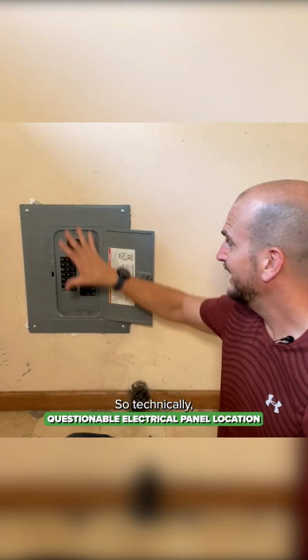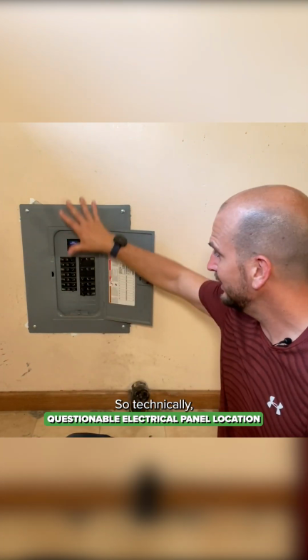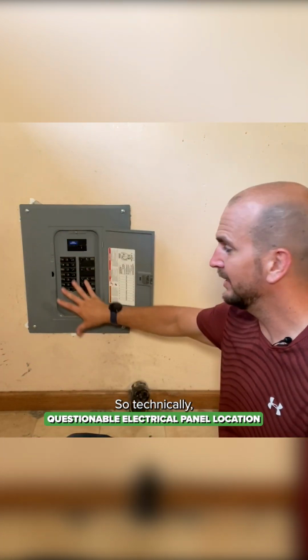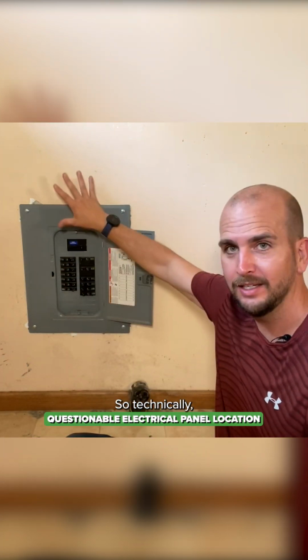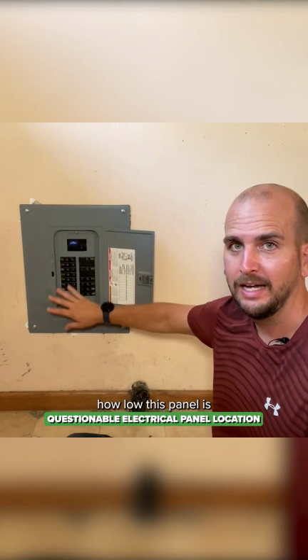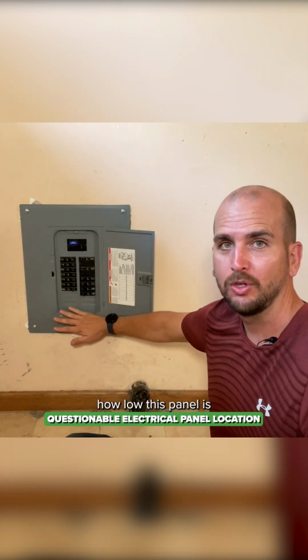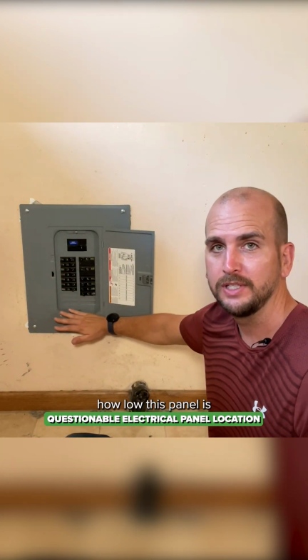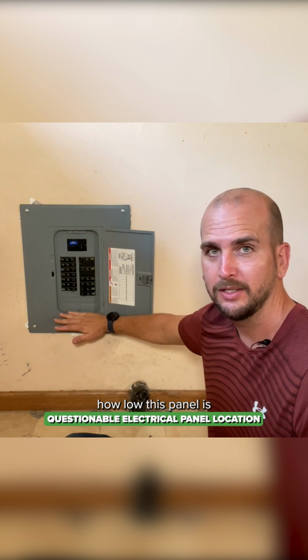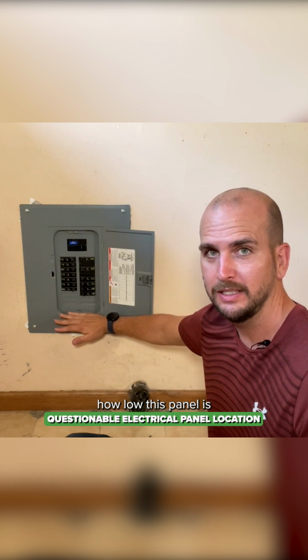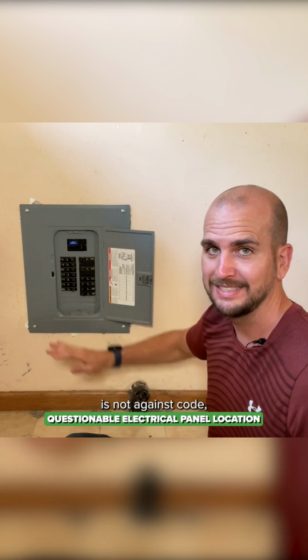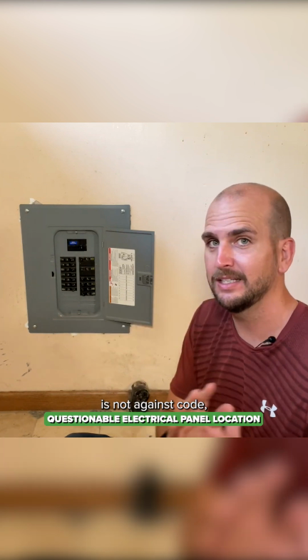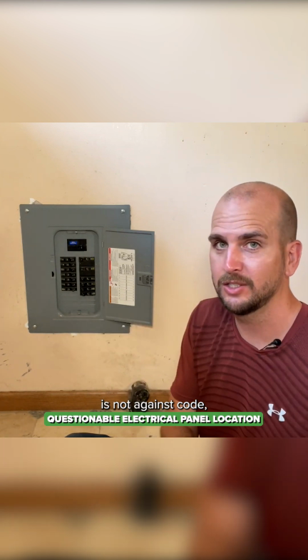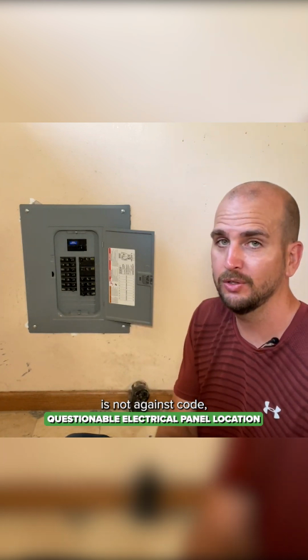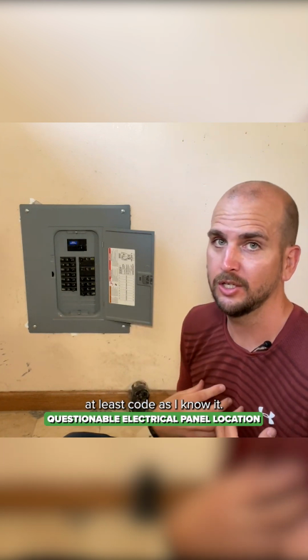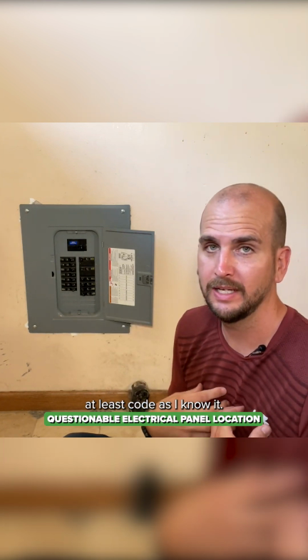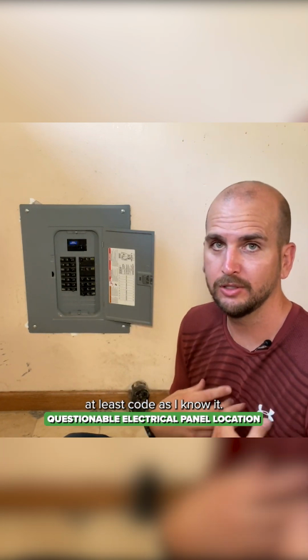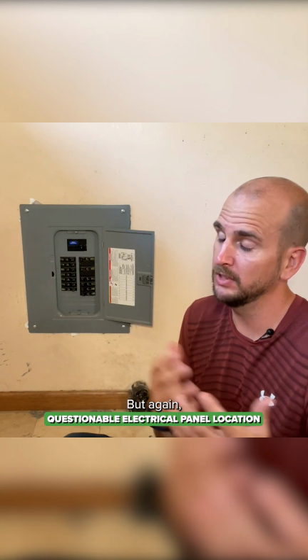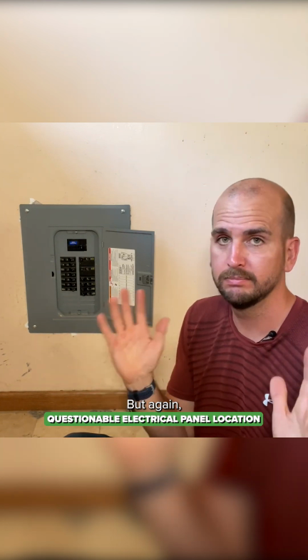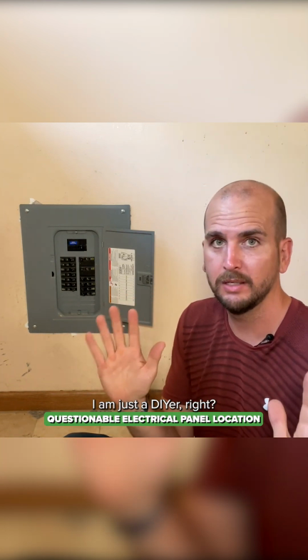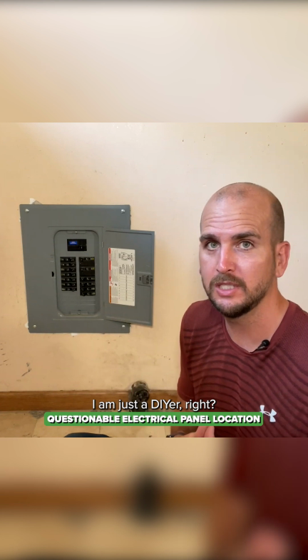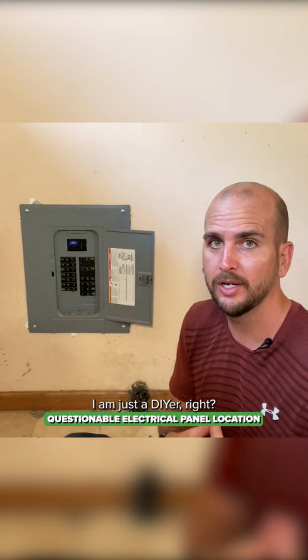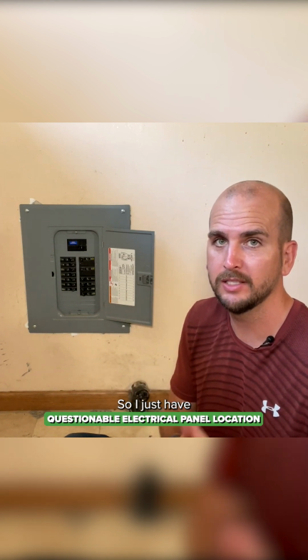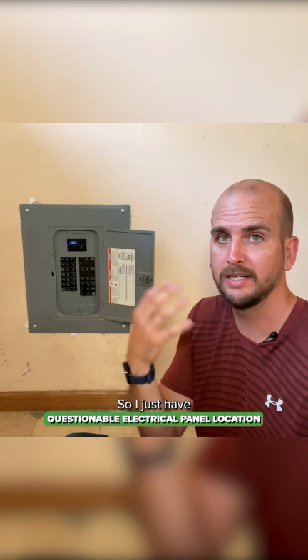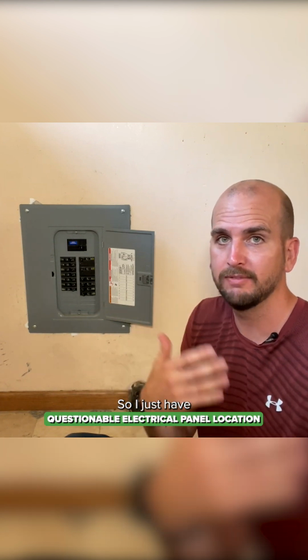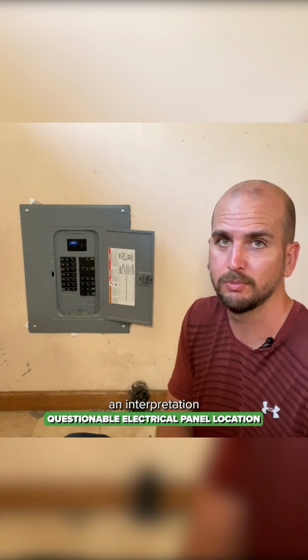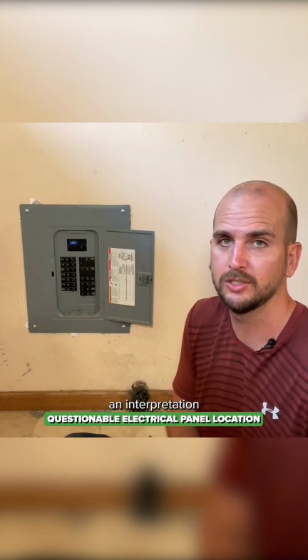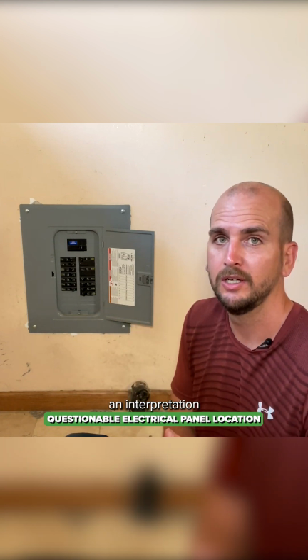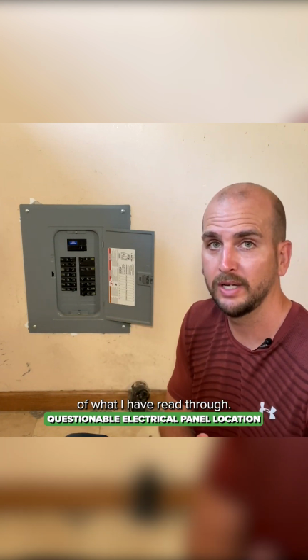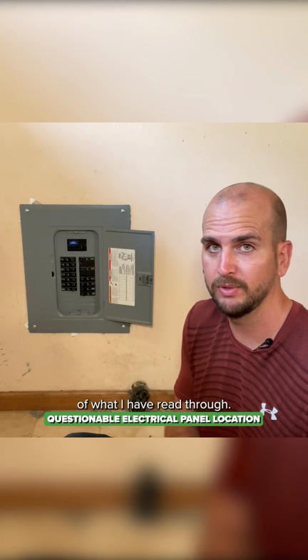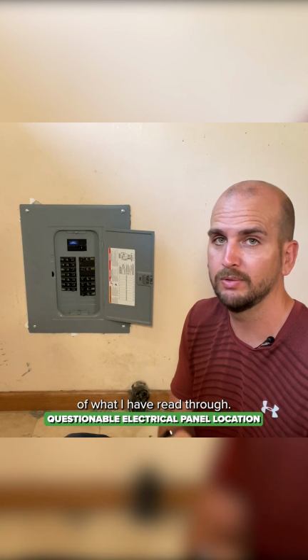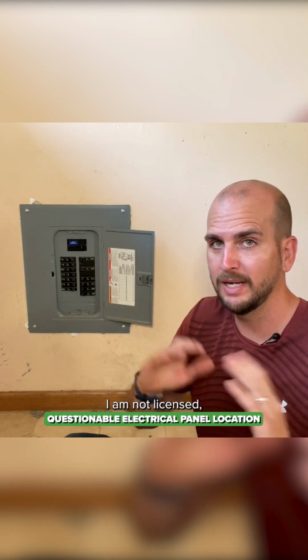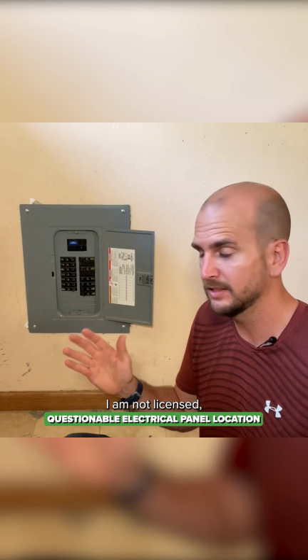So technically, how low this panel is, is not against code, at least code as I know it. I am just a DIYer, so I just have an interpretation of what I've read through. I am not licensed.